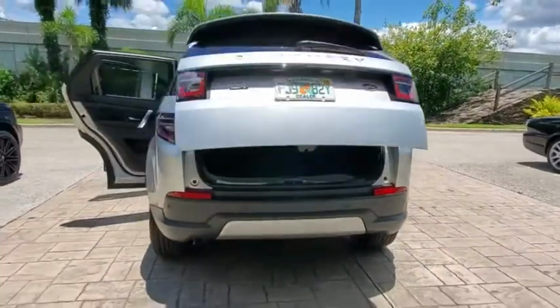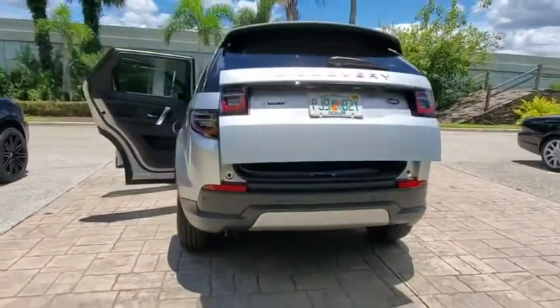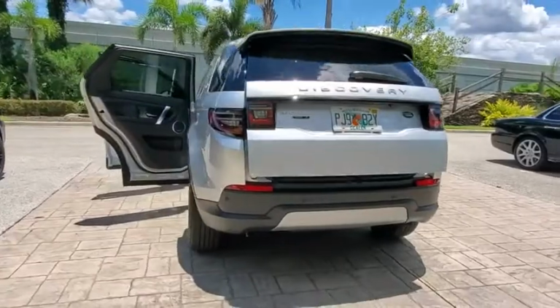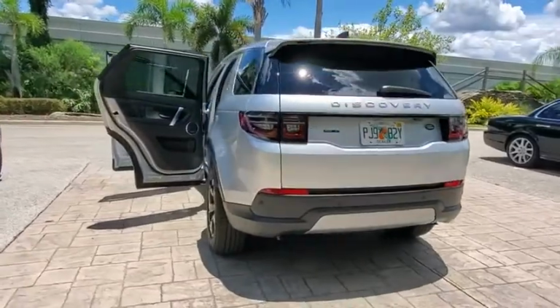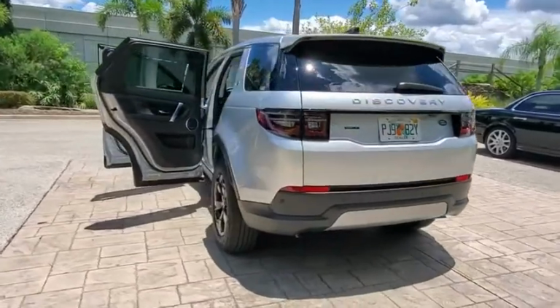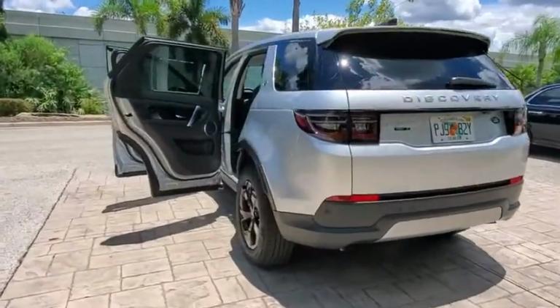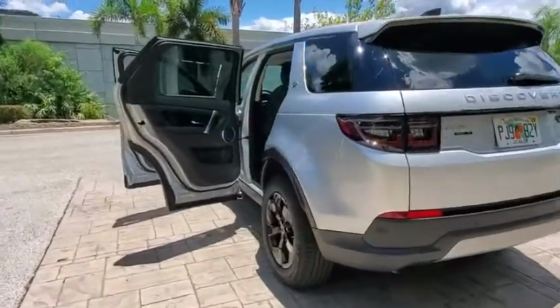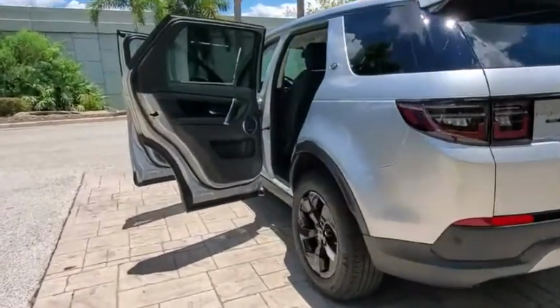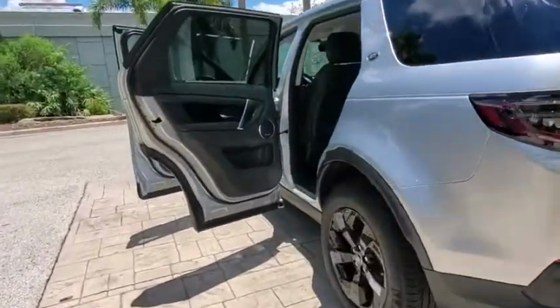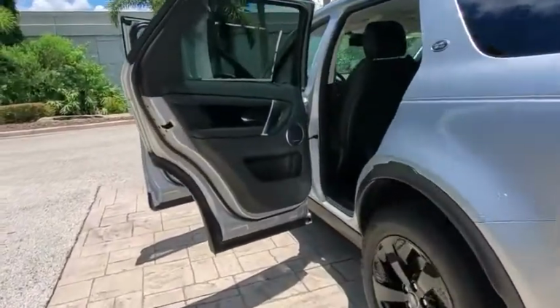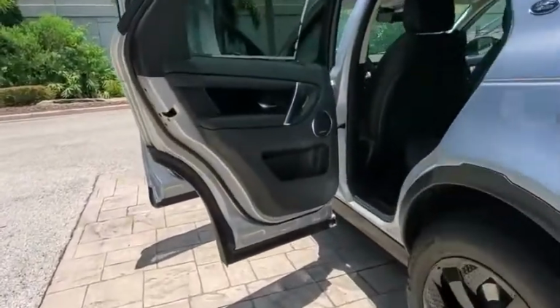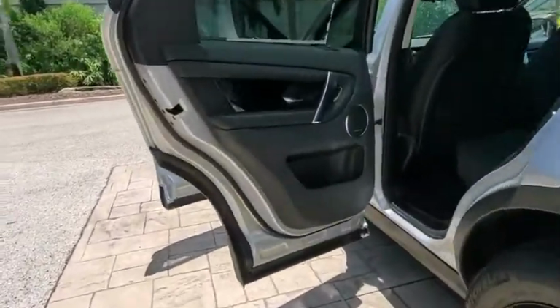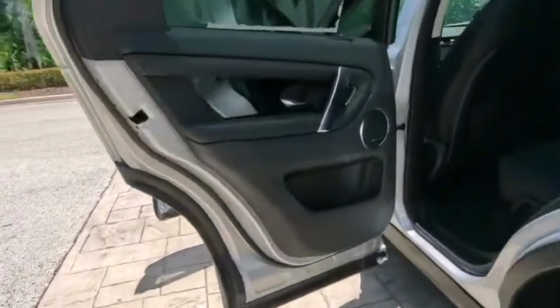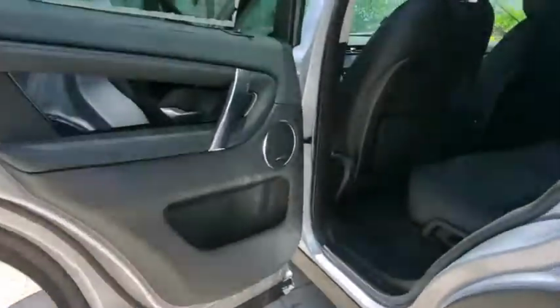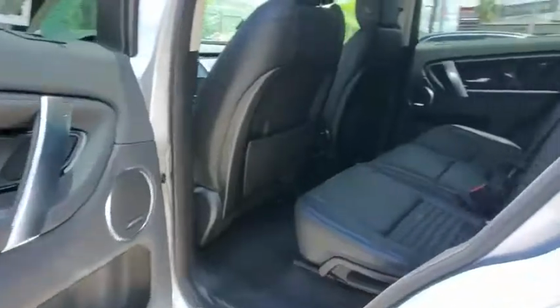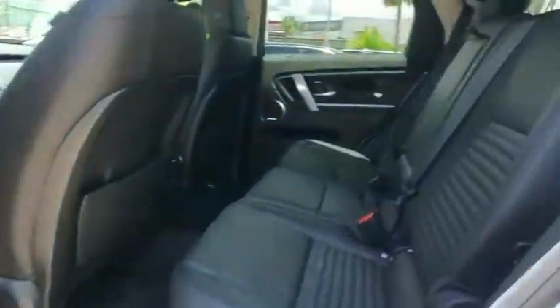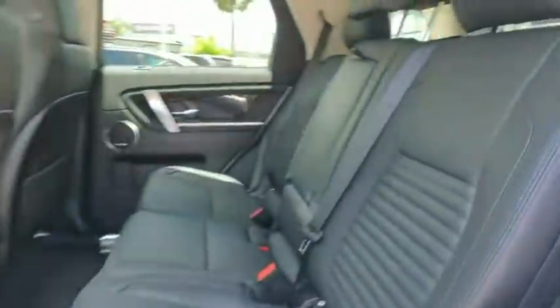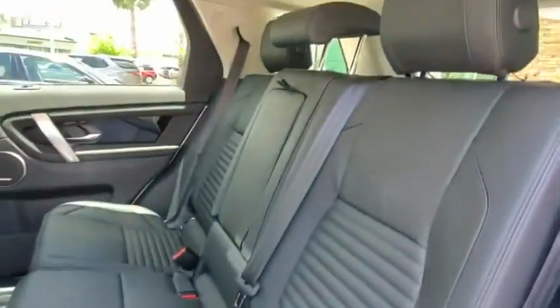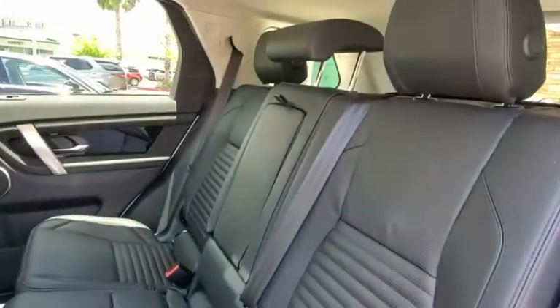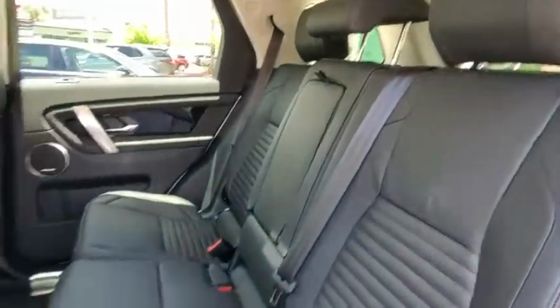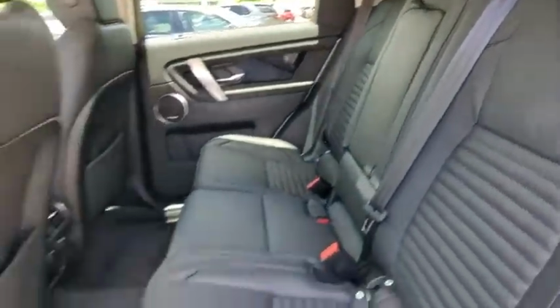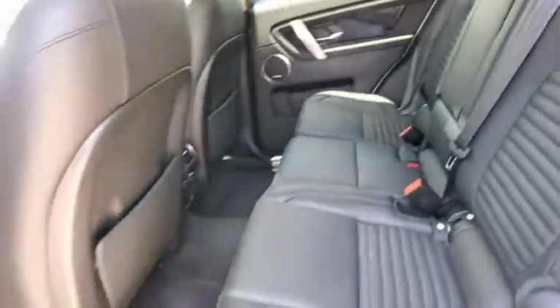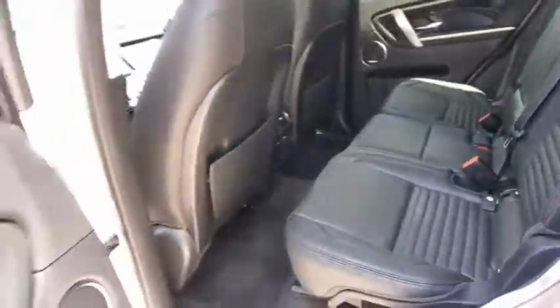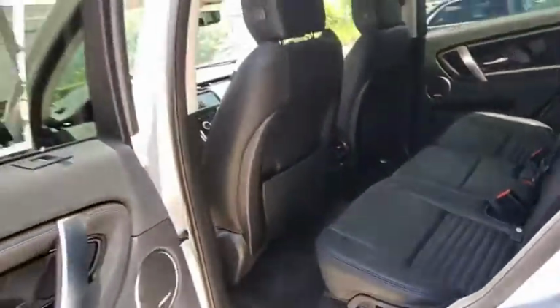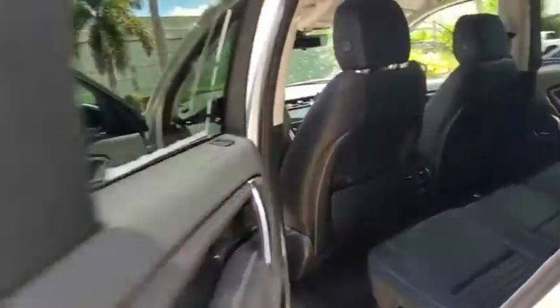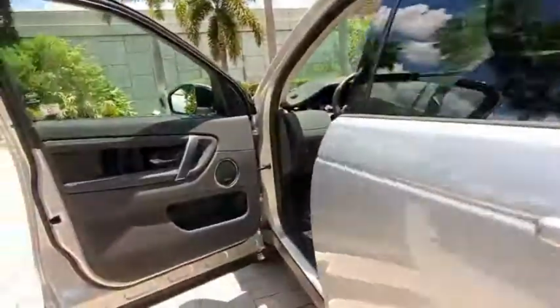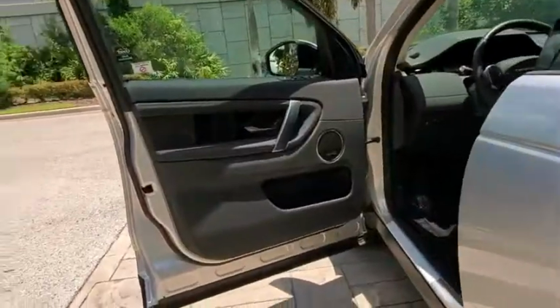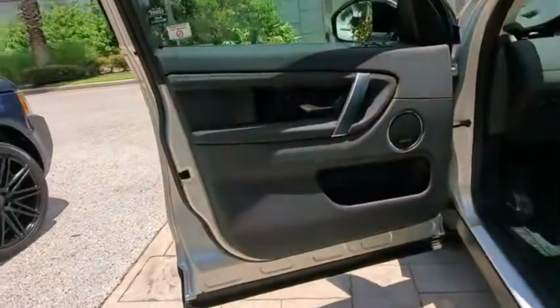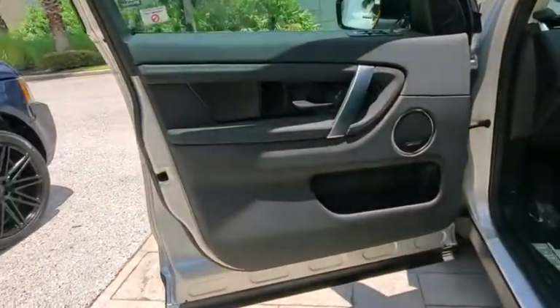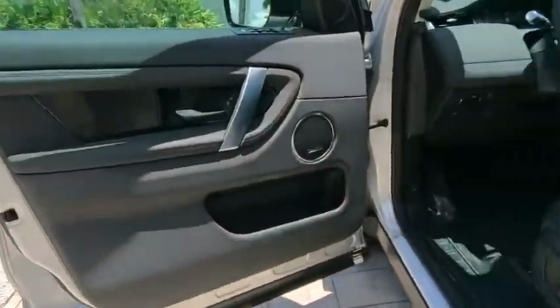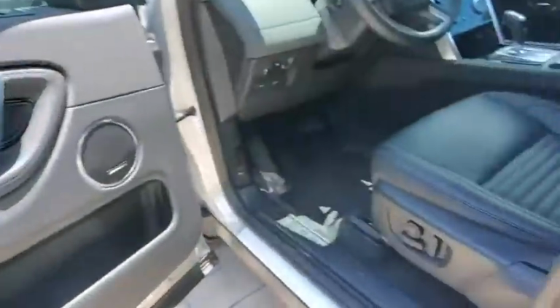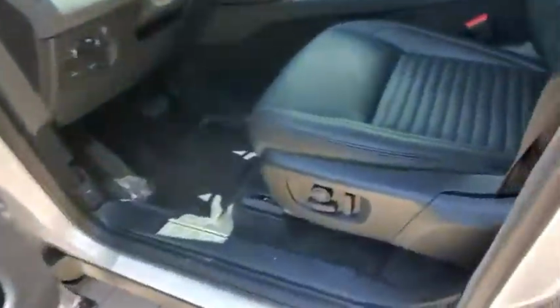Here are some of this vehicle's great options: backup camera, keyless entry, remote engine start, power passenger seat, navigation system, traction control, stability control, steering wheel audio controls, and lane departure warning.